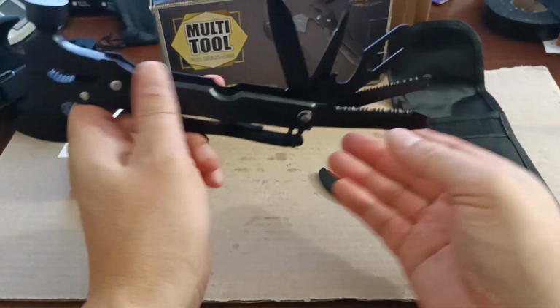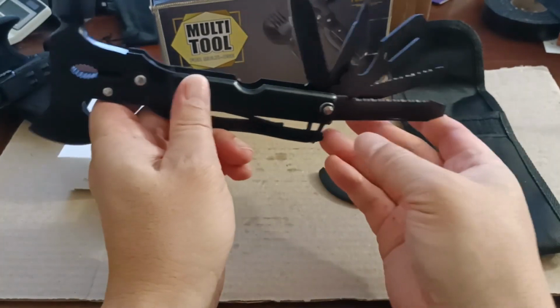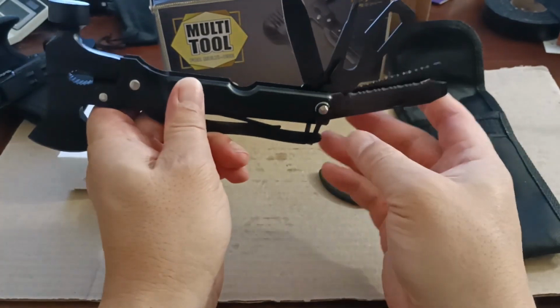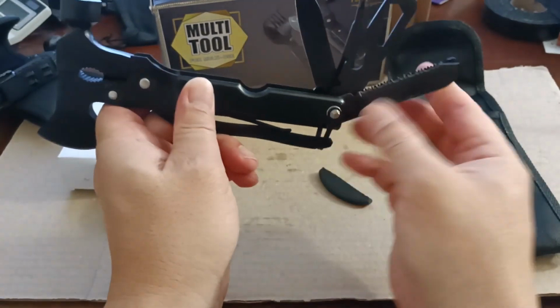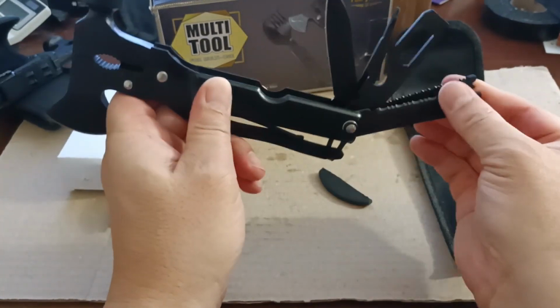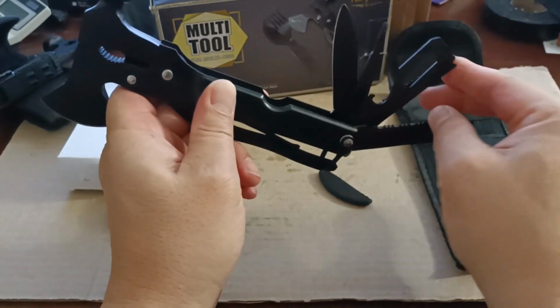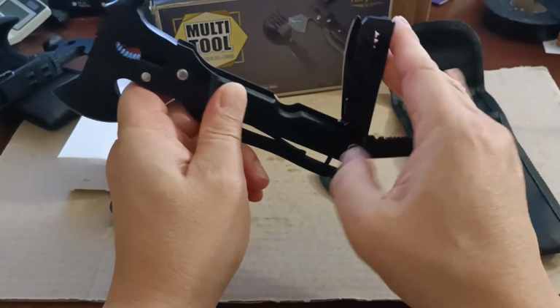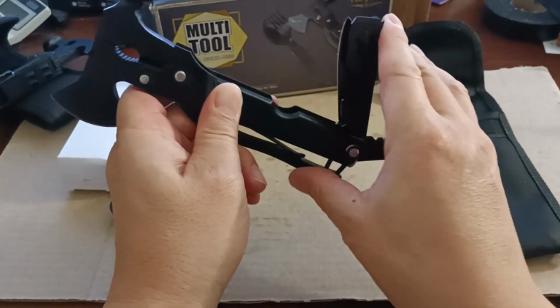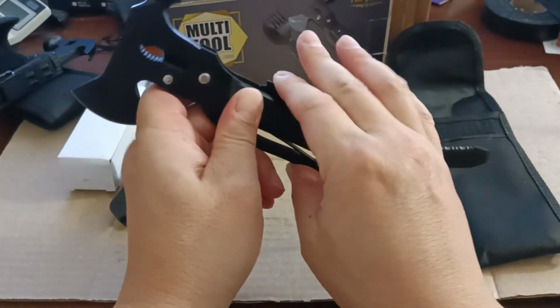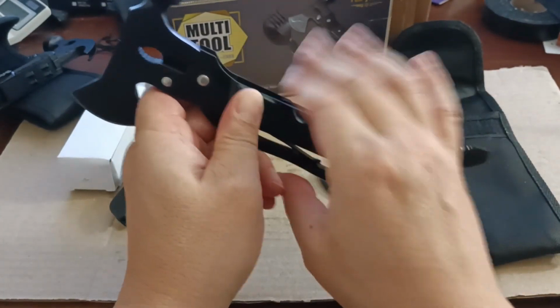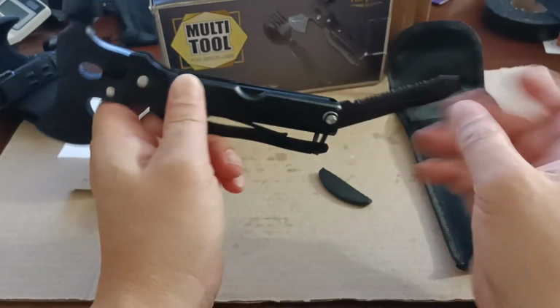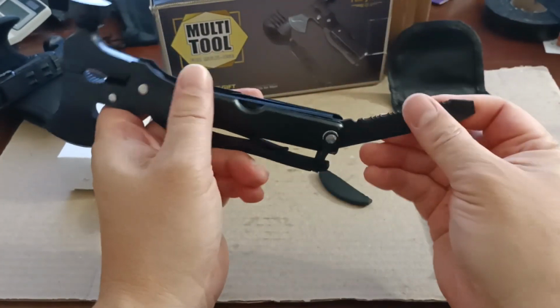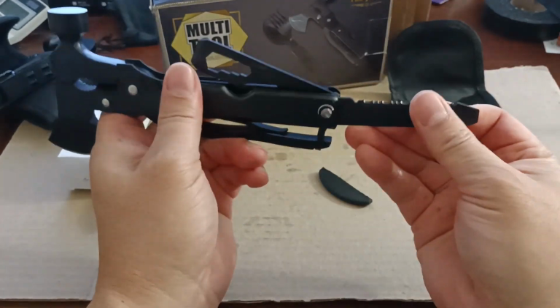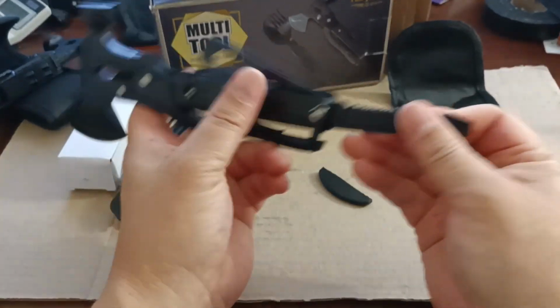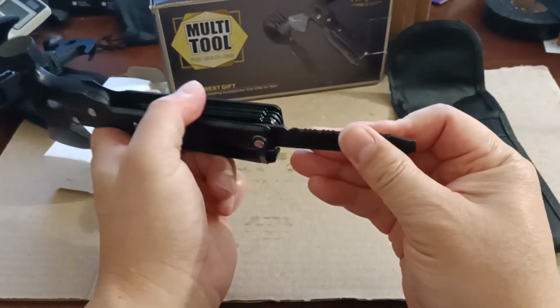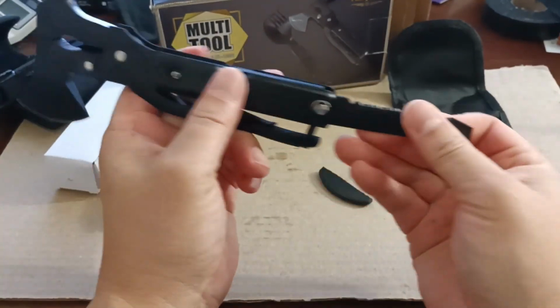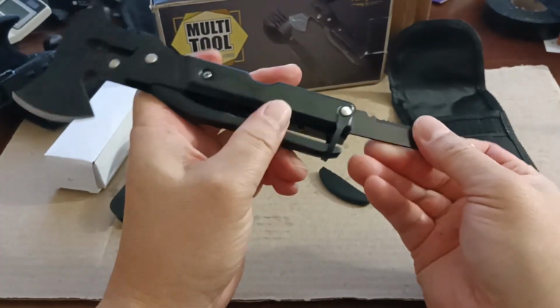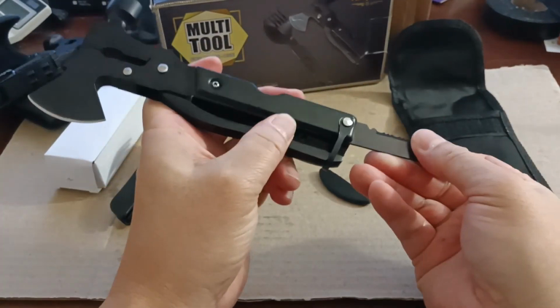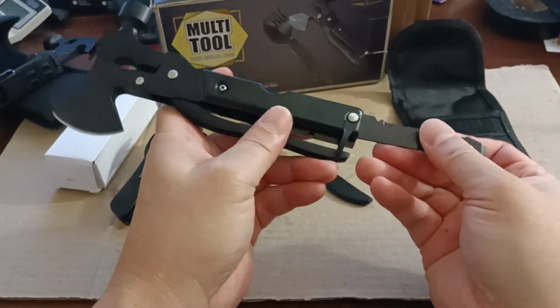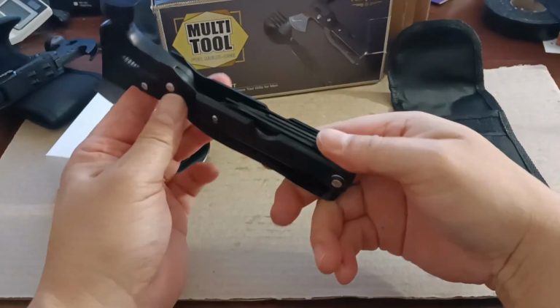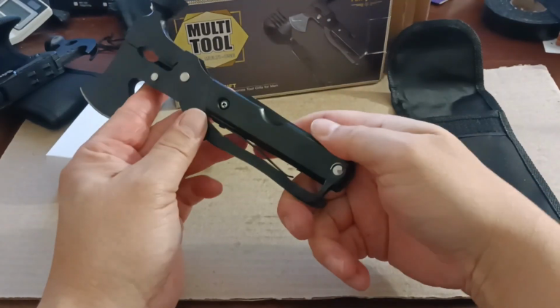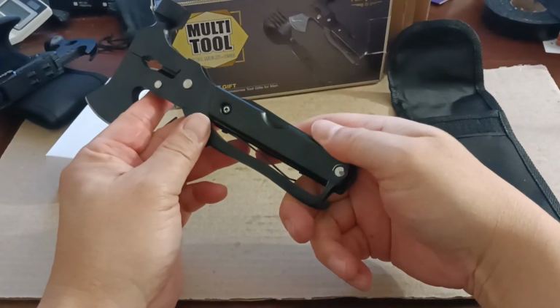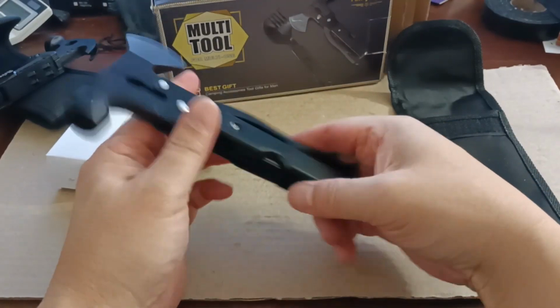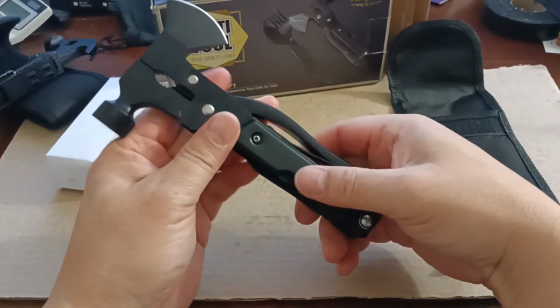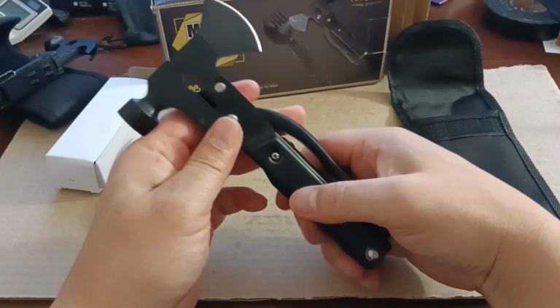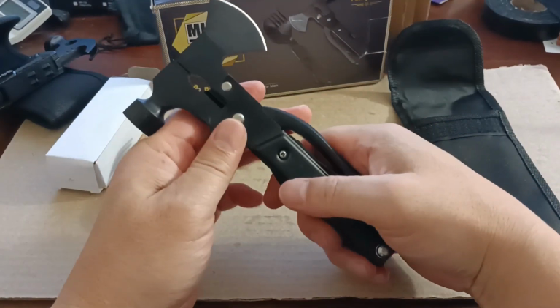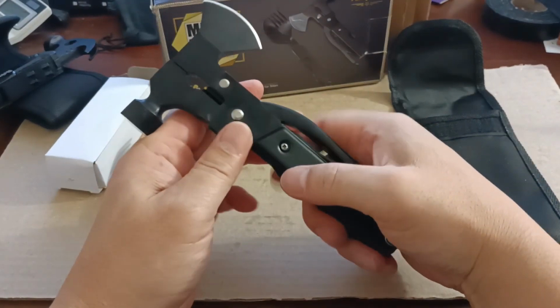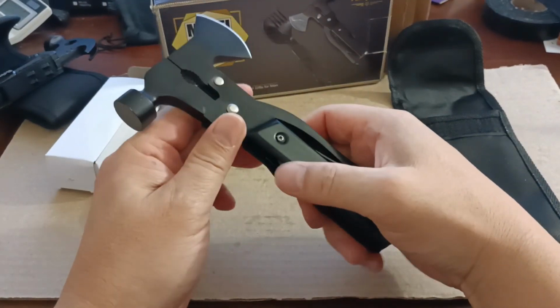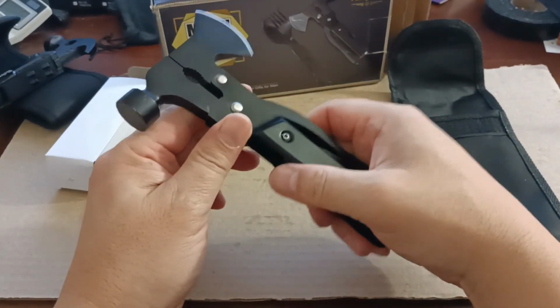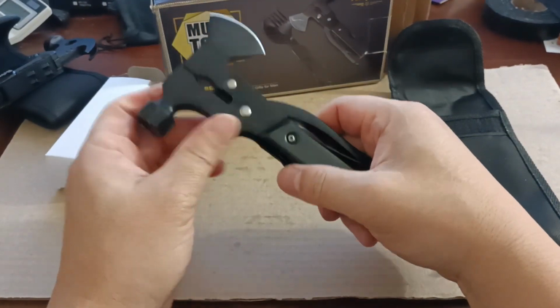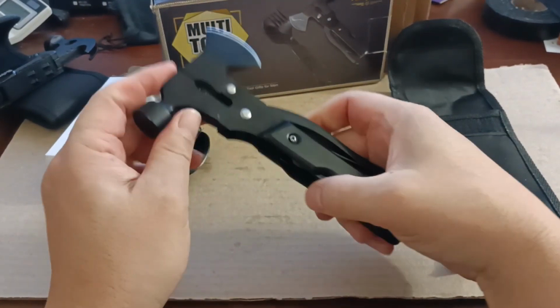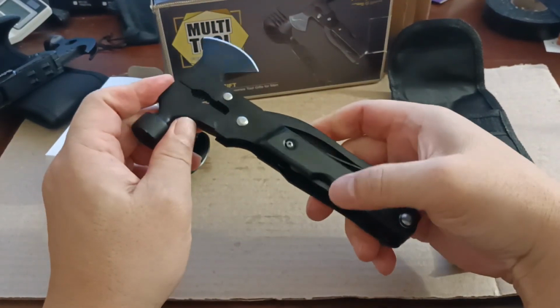You've got your Phillips screwdriver — I believe it's just one size — and then of course your blade knife. Another thing to note is that there is no locking switch.